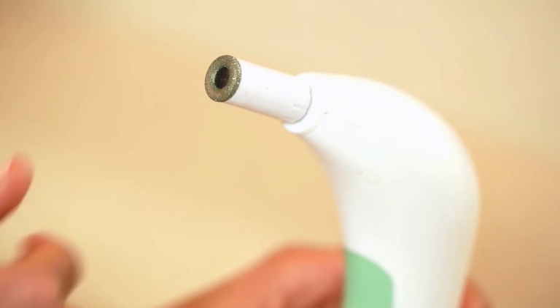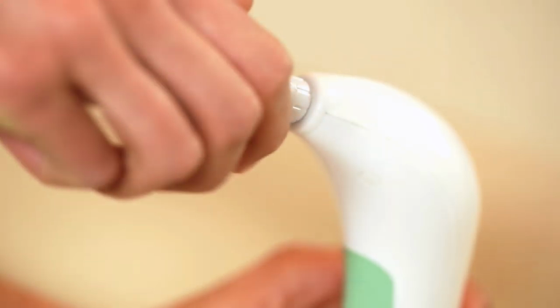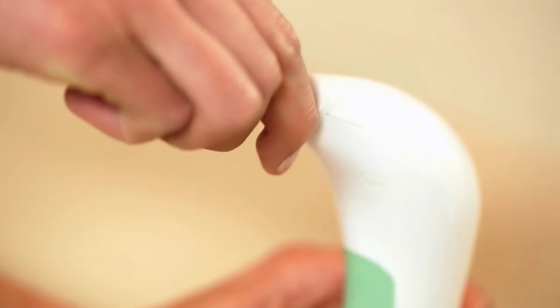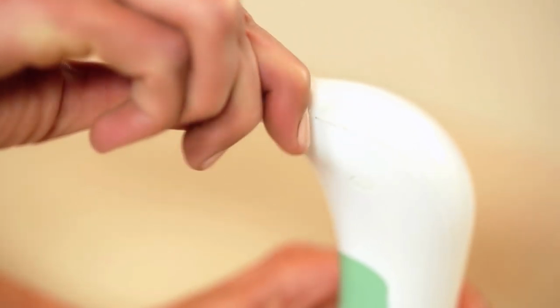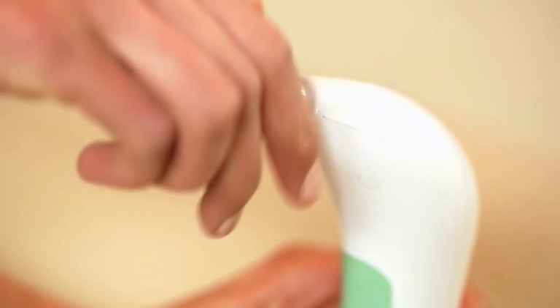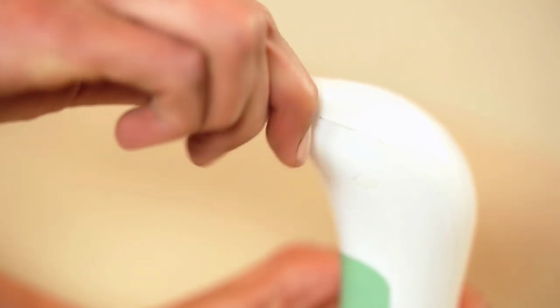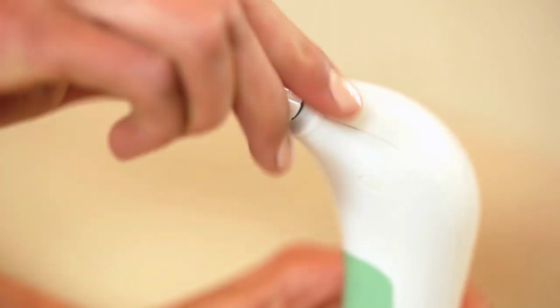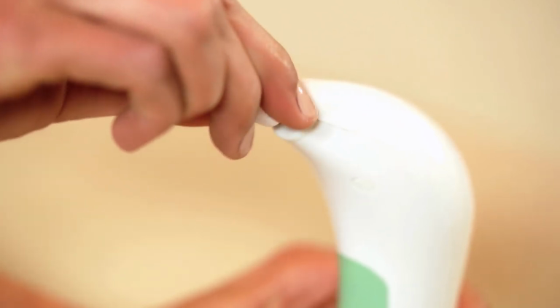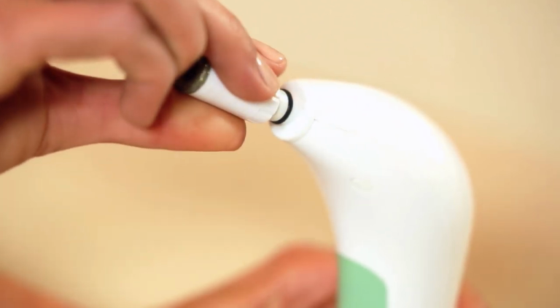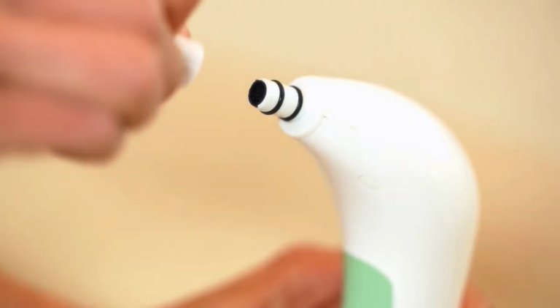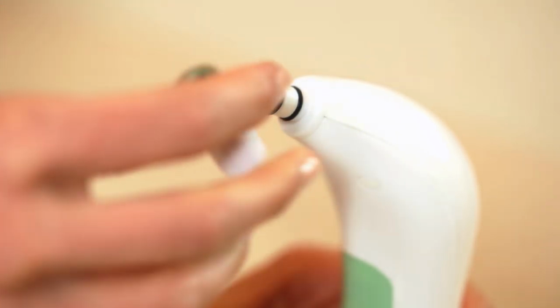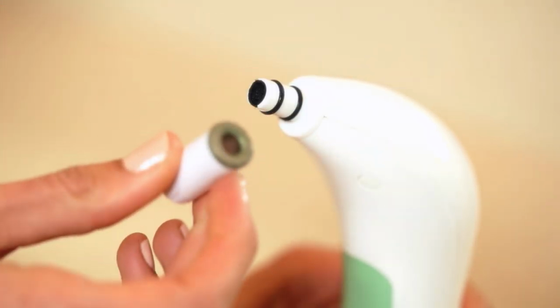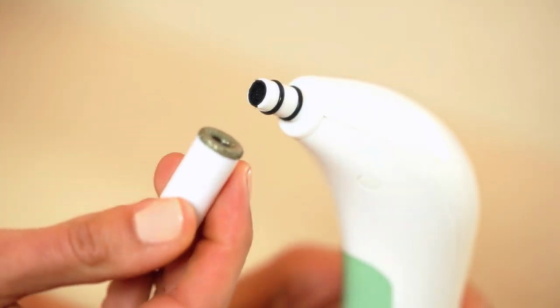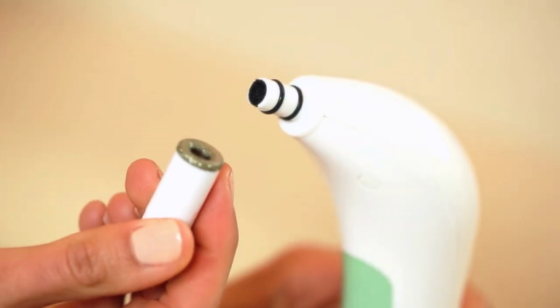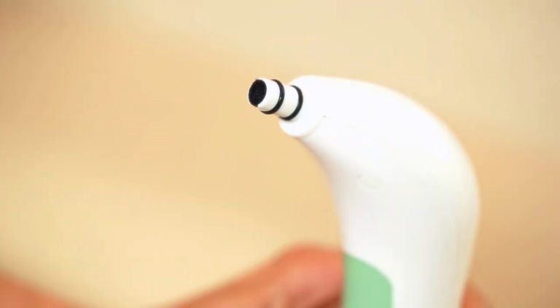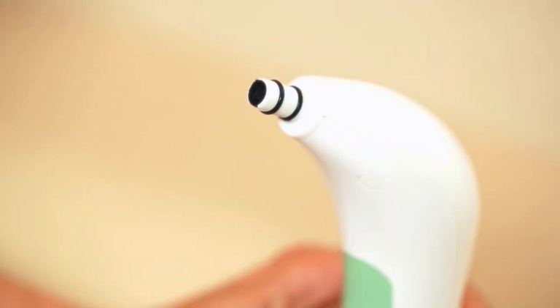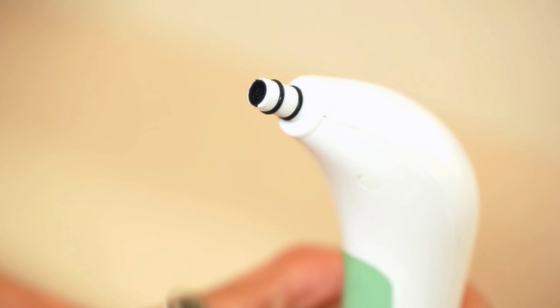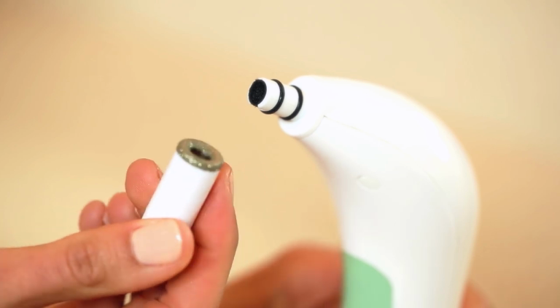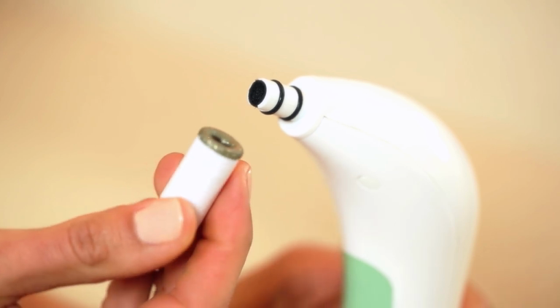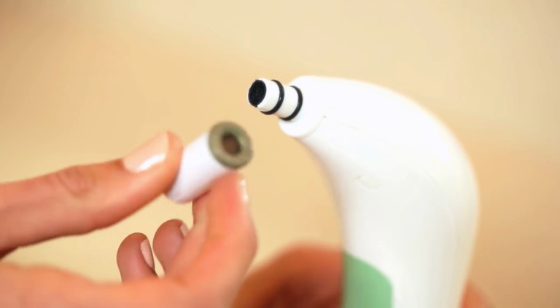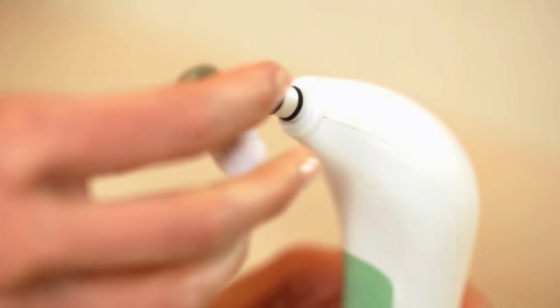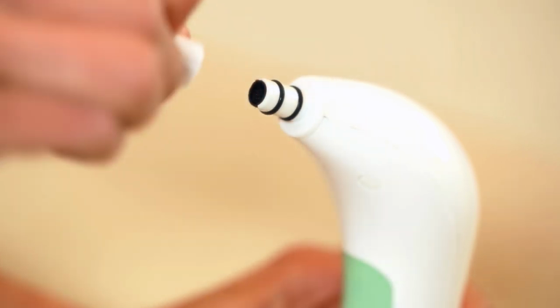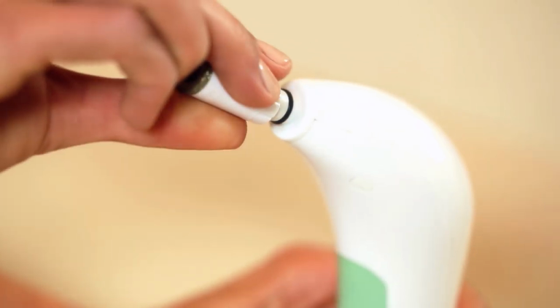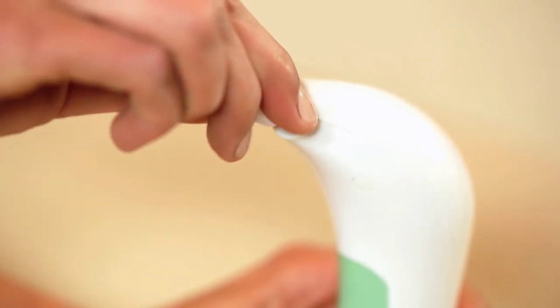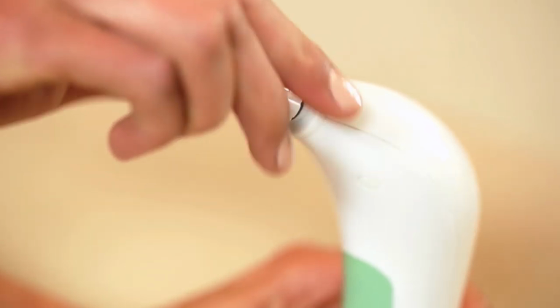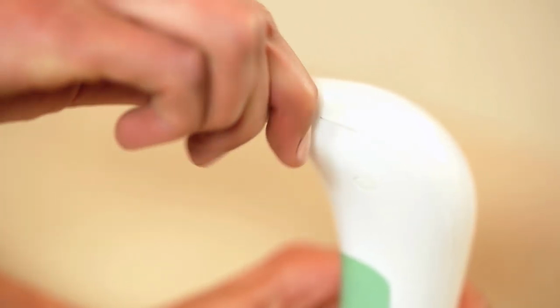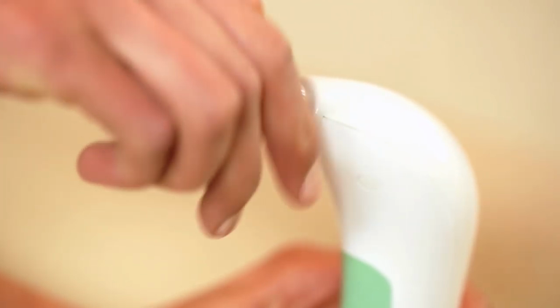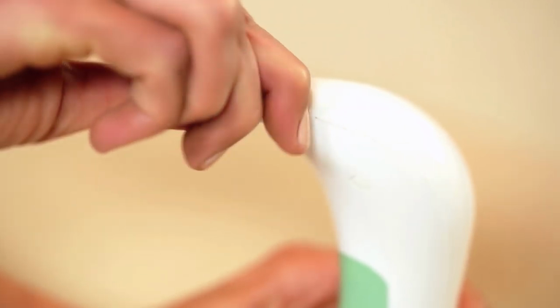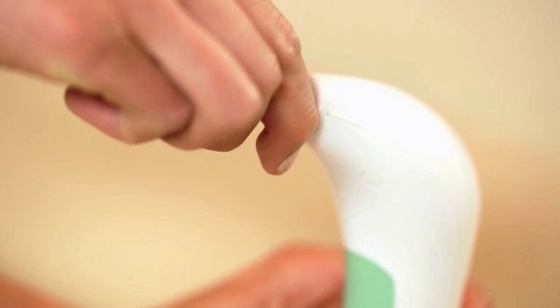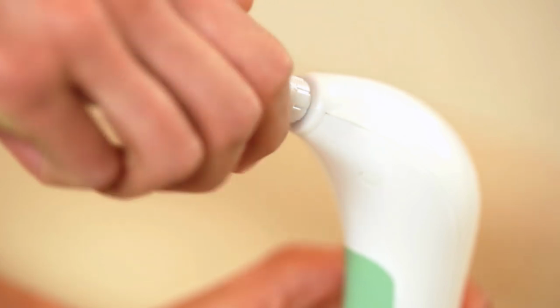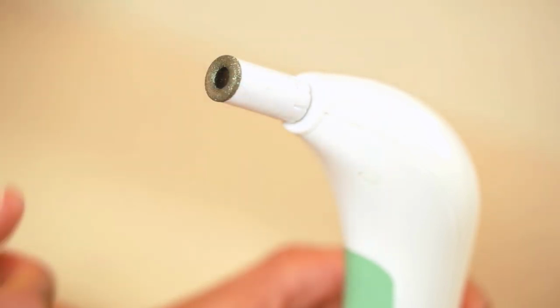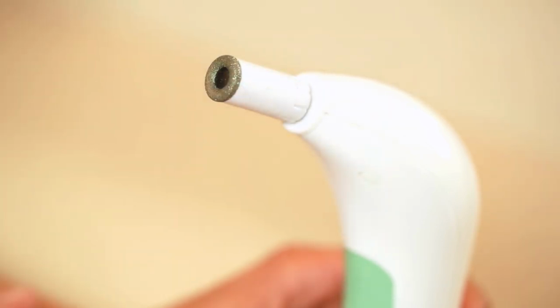Gently remove the diamond tip from the end of the product and check that a black wool filter is in place beneath the wand. Place the diamond tip back onto the plastic wand, making sure it is pushed all the way down and sits flush against the plastic housing.